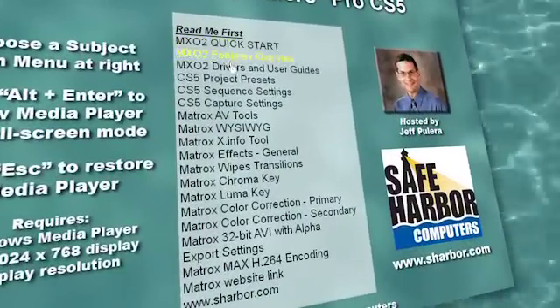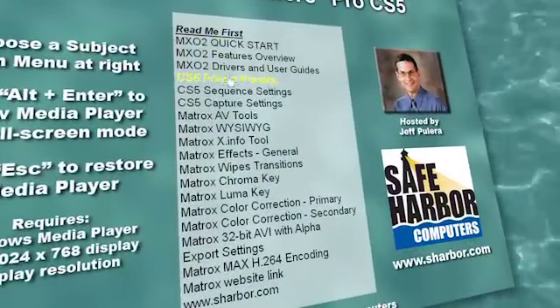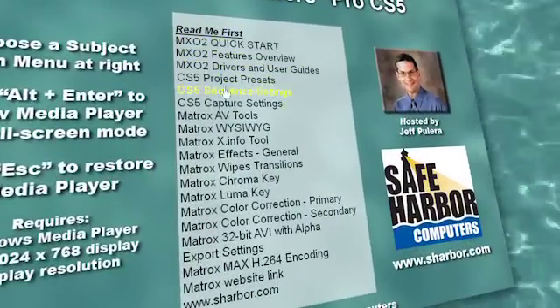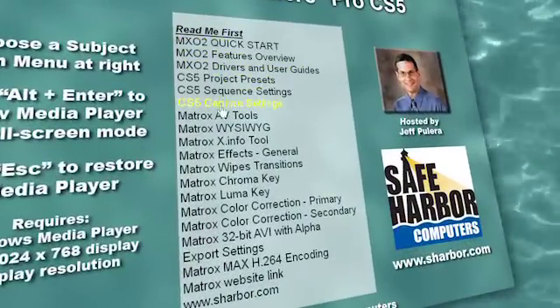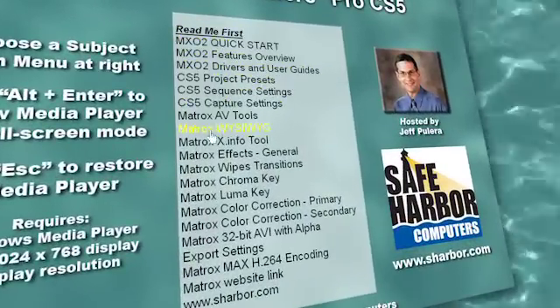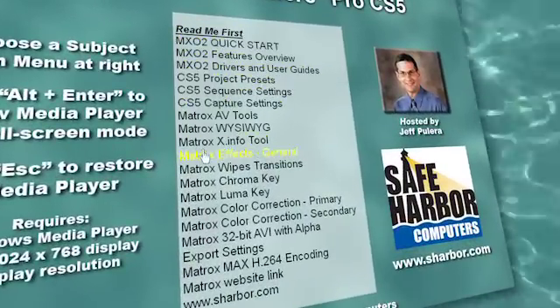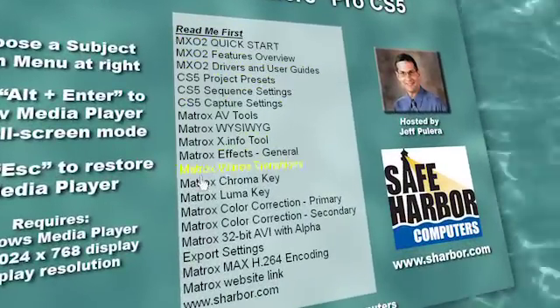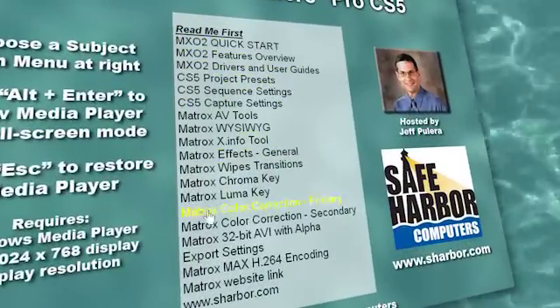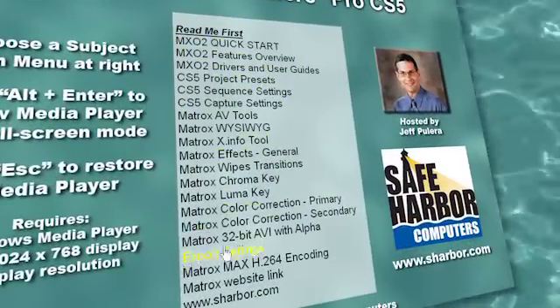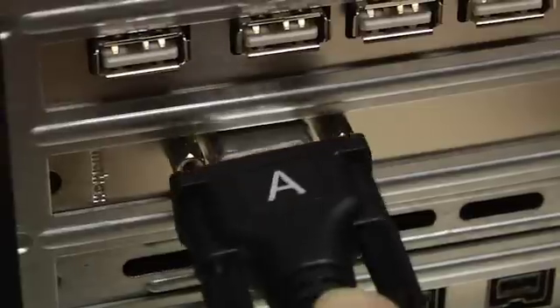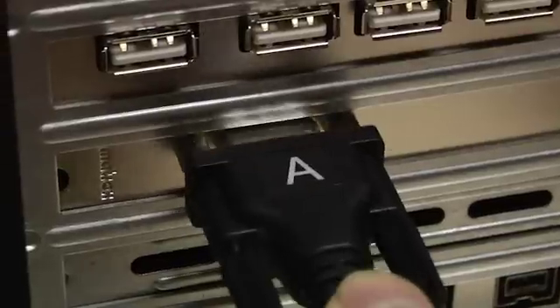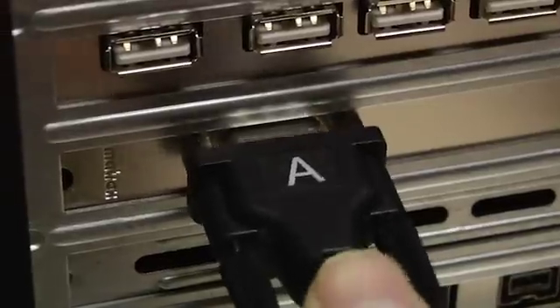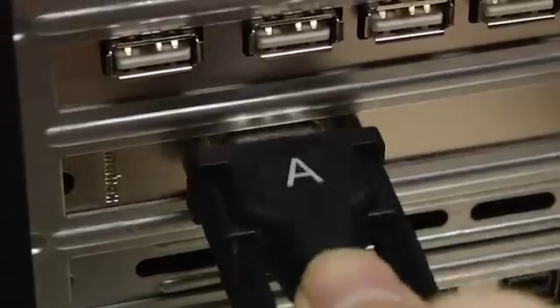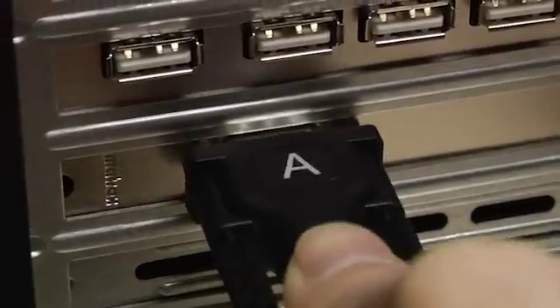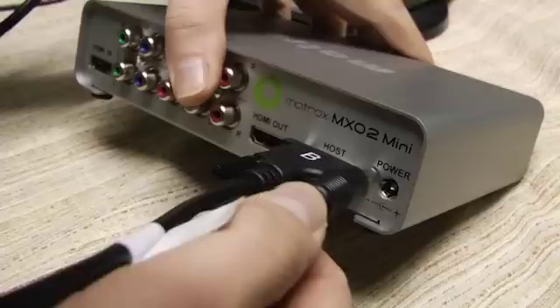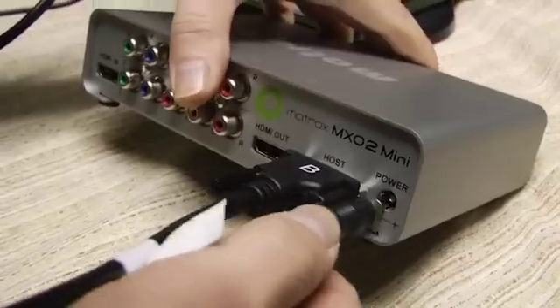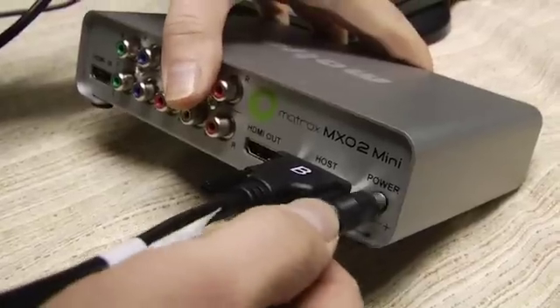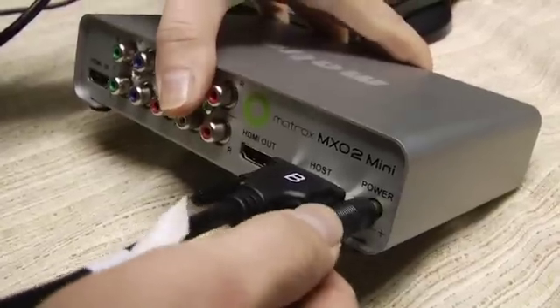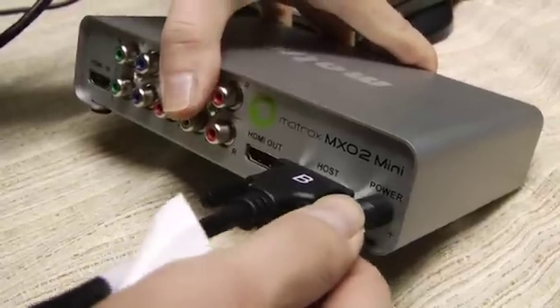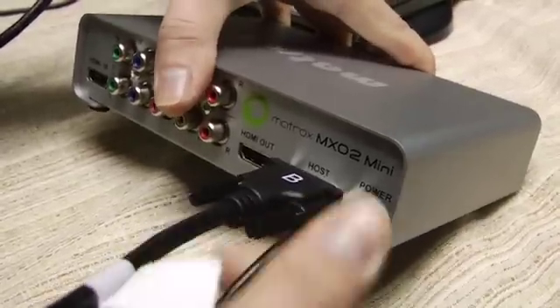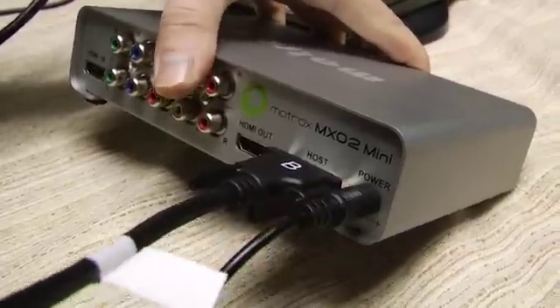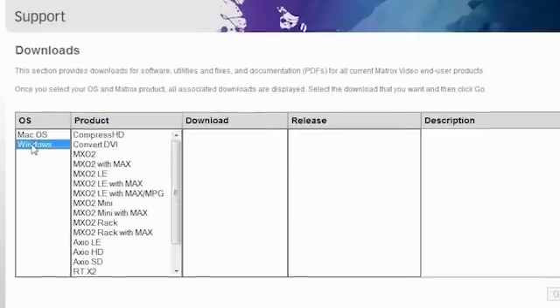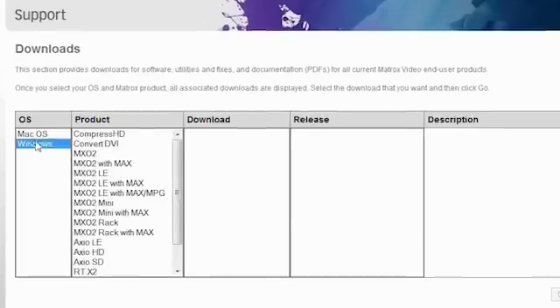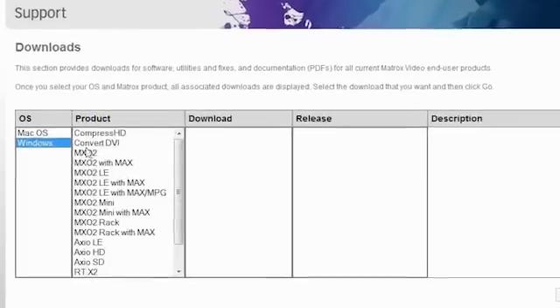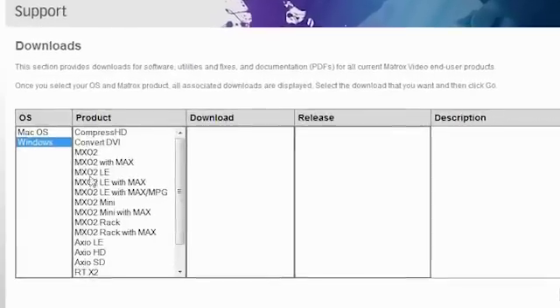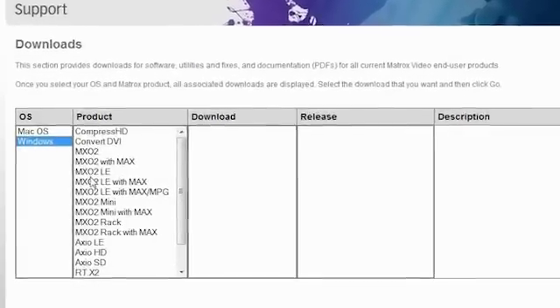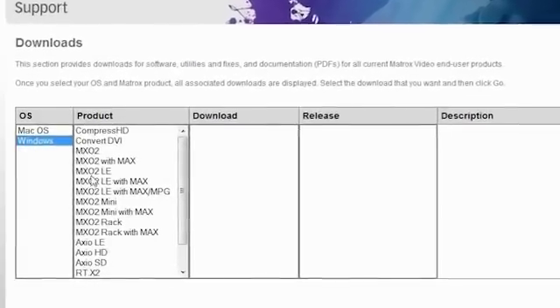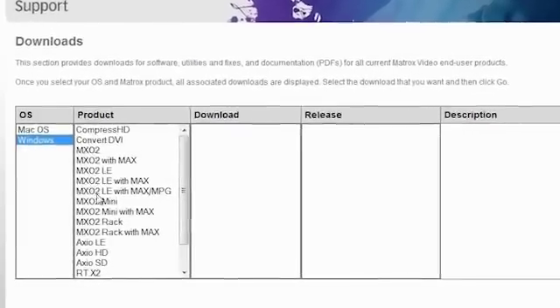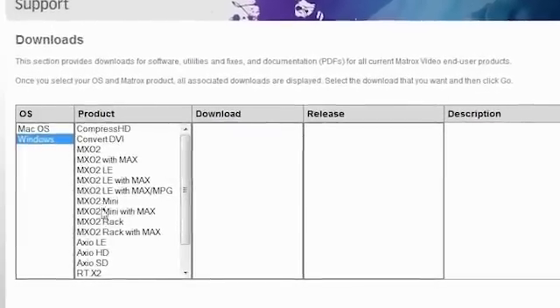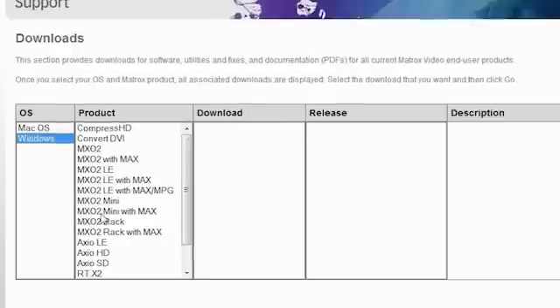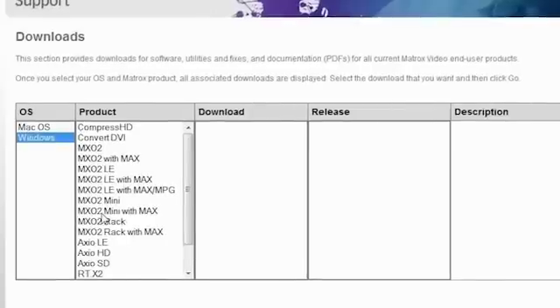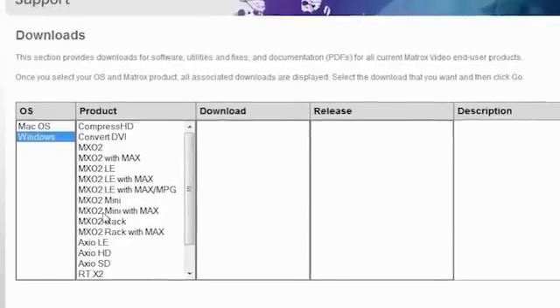Beginning with the MX-02 Quick Start Guide, avoid common setup issues and start using the MX-02 immediately with these basic directions to get you going right out of the box in just minutes.